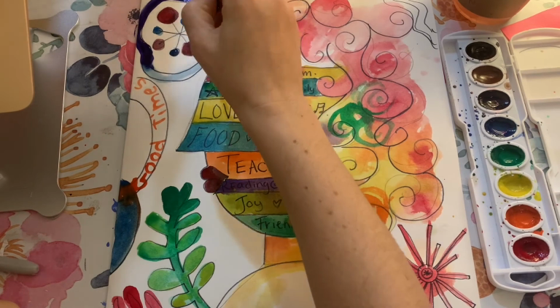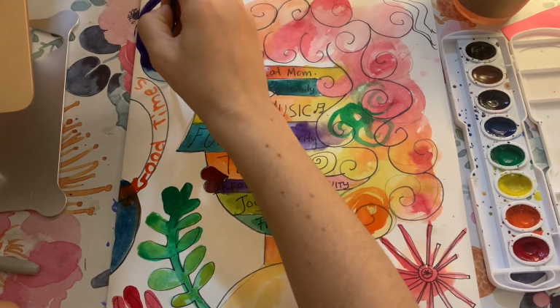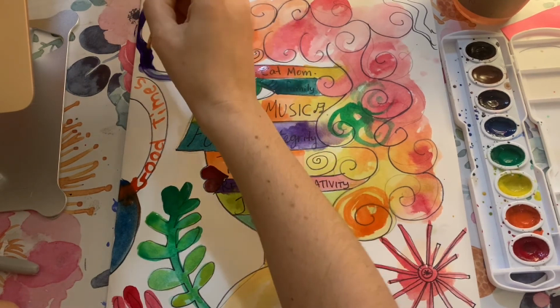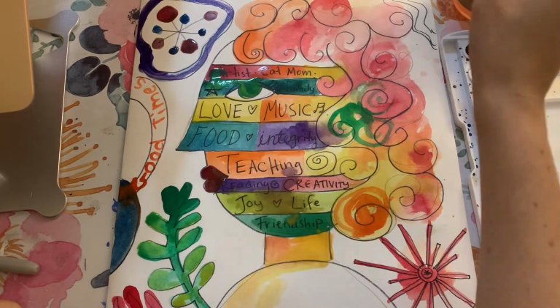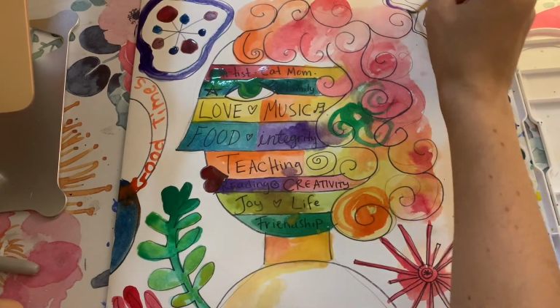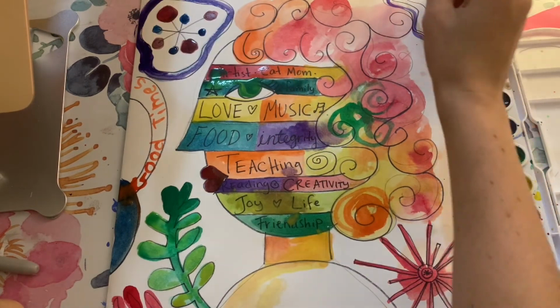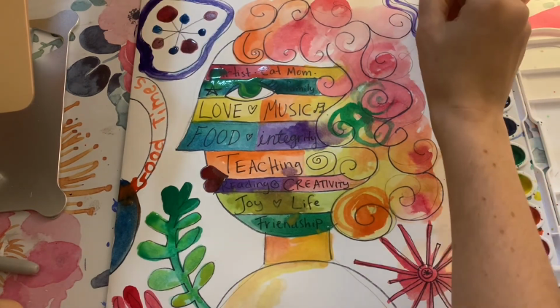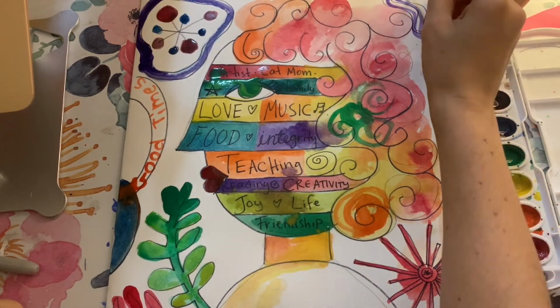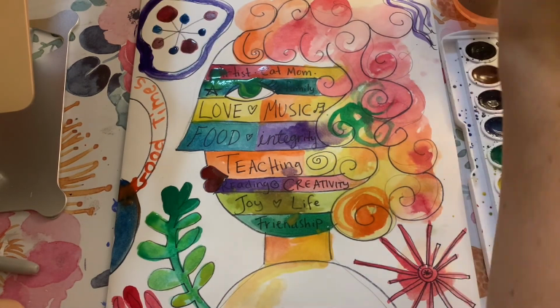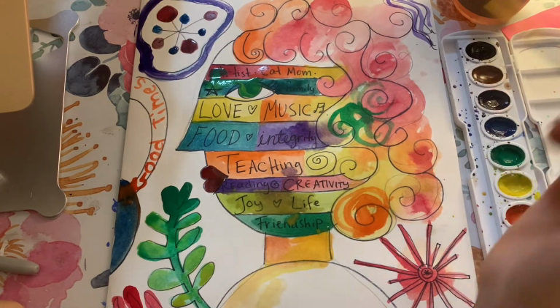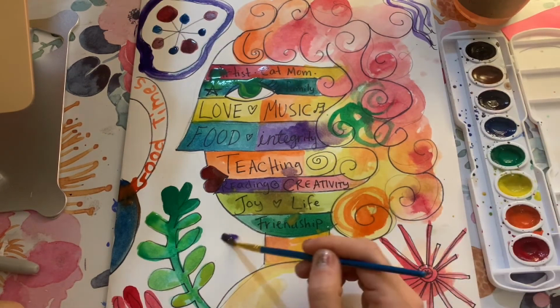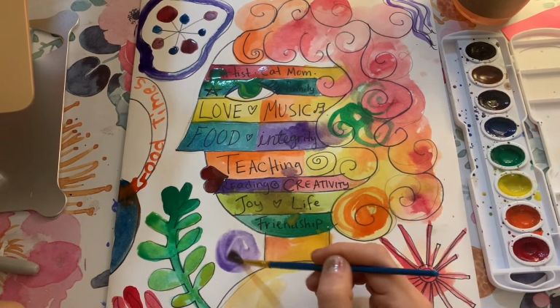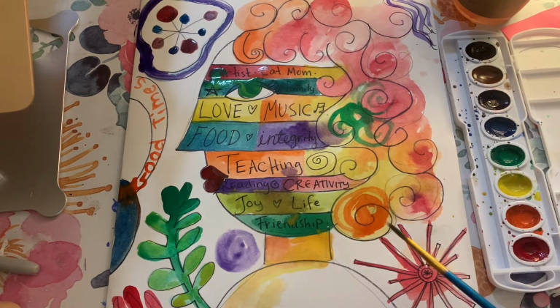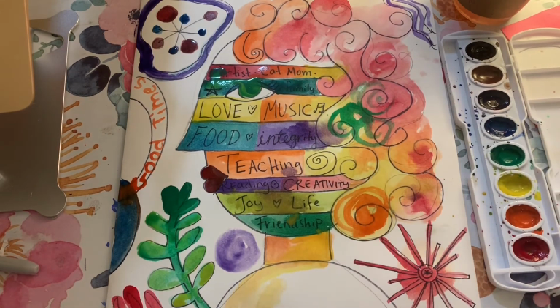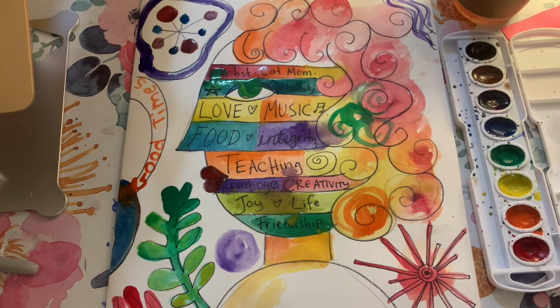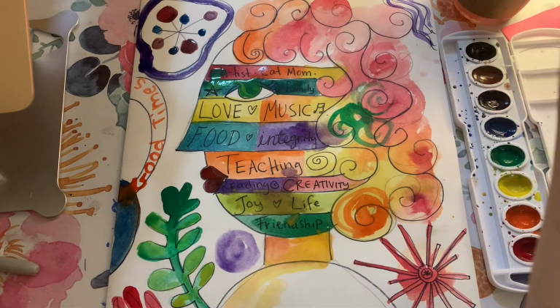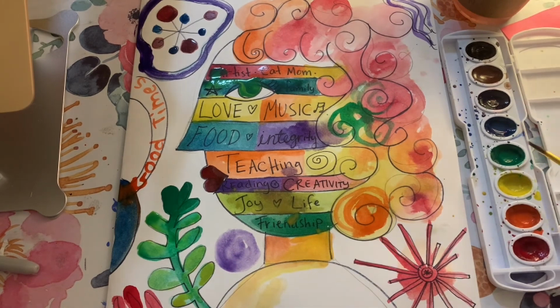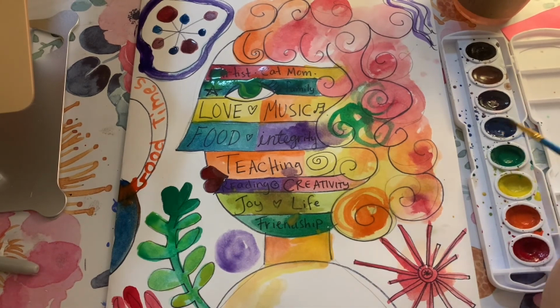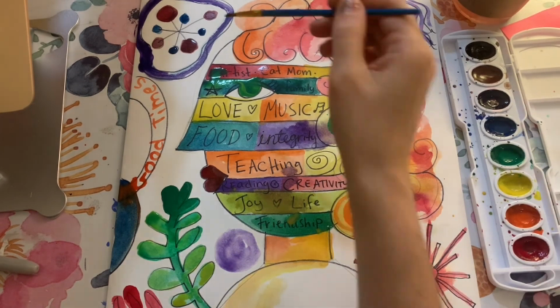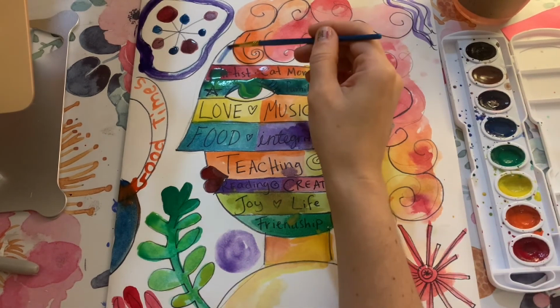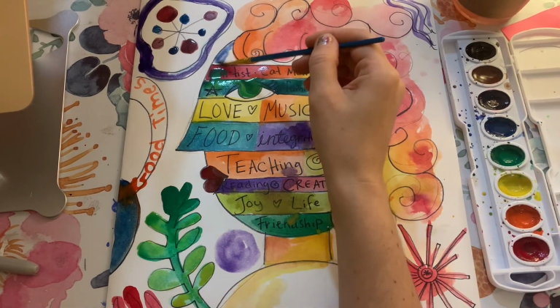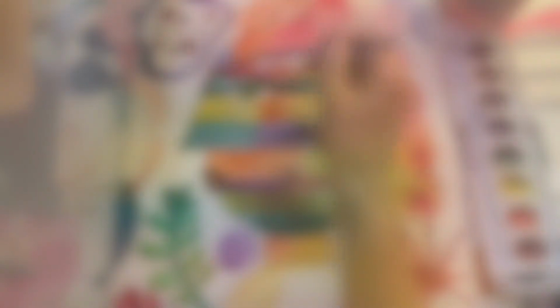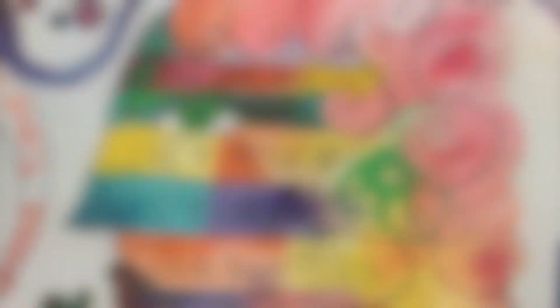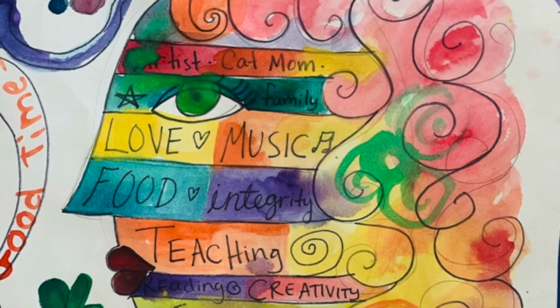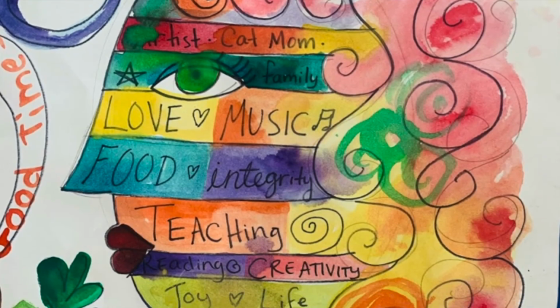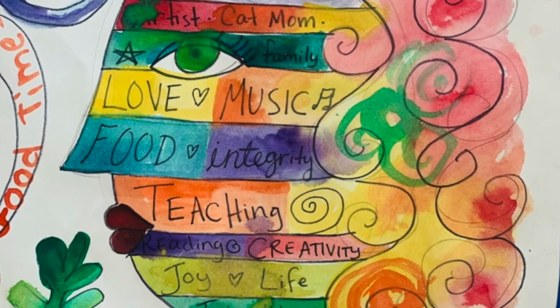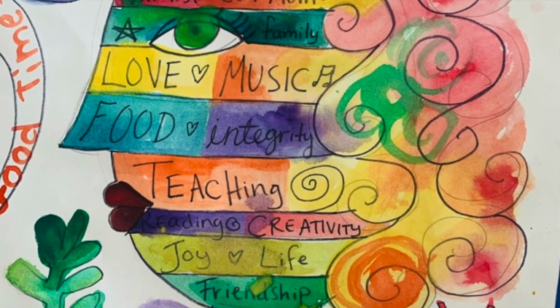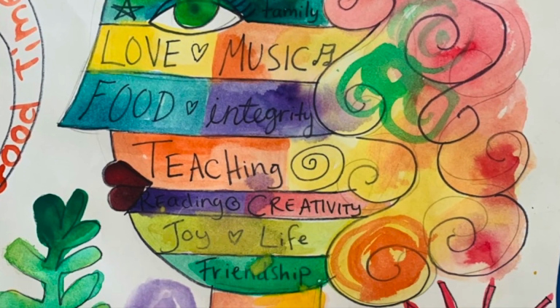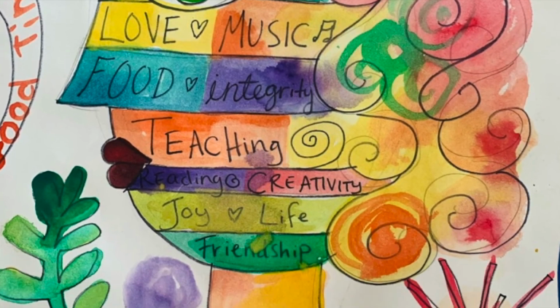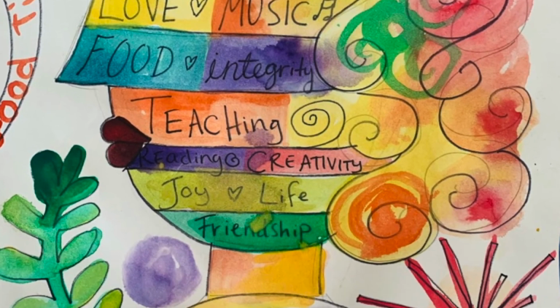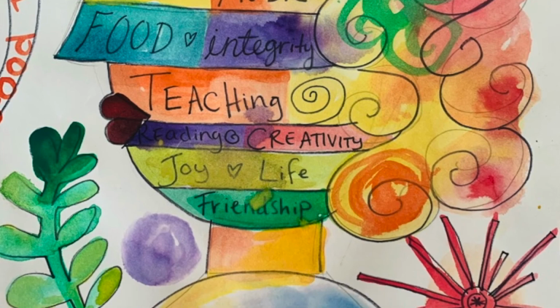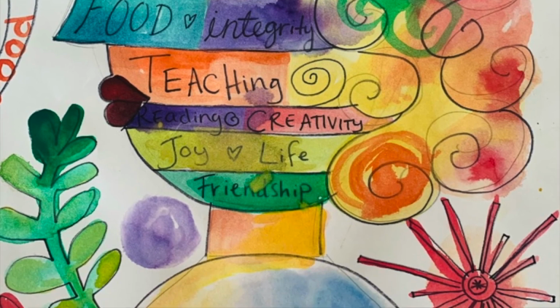Then I started adding color to my background. I wanted to make sure that there wasn't a lot of white space left. And that's my finished portrait.